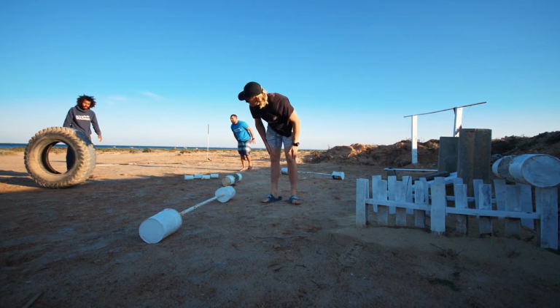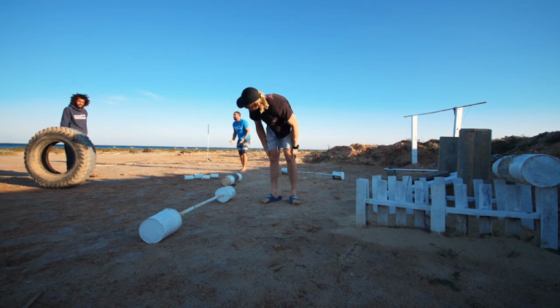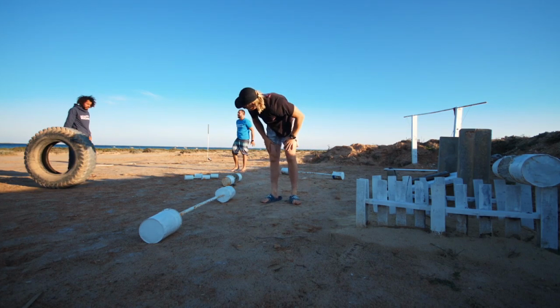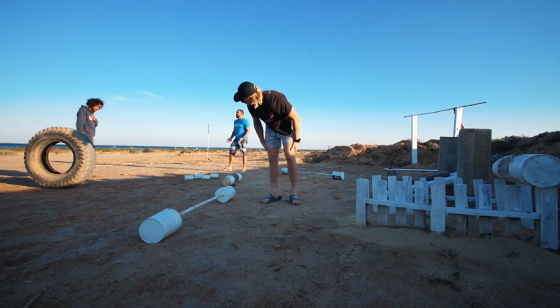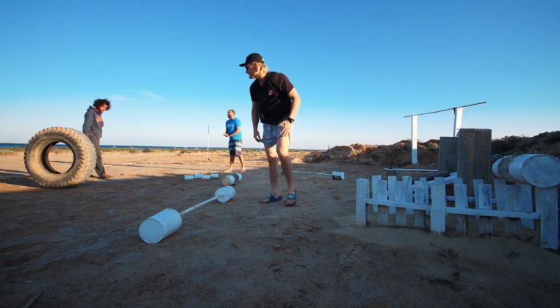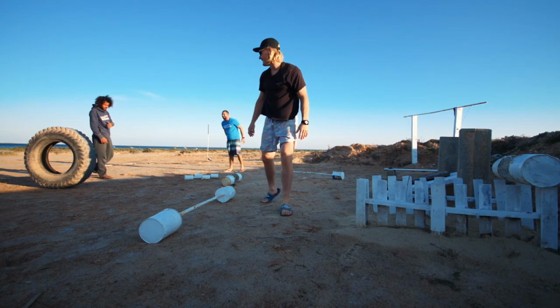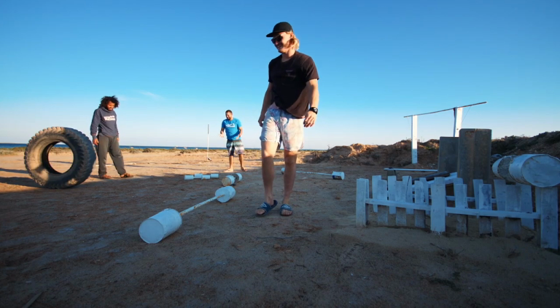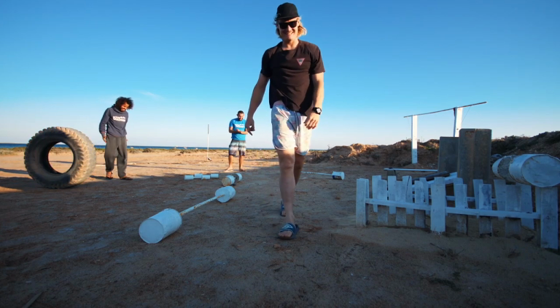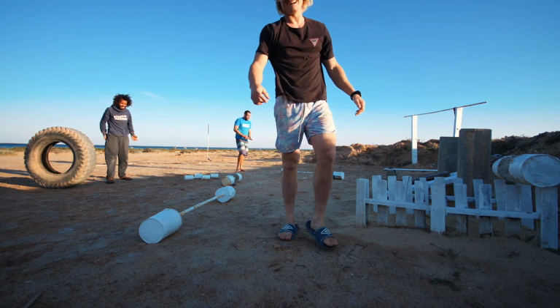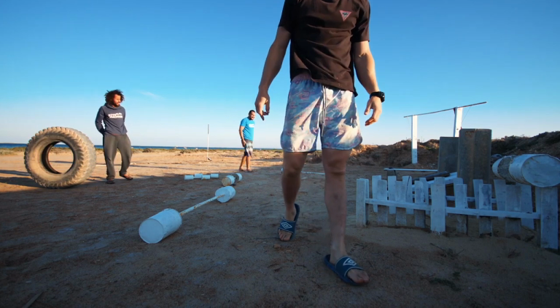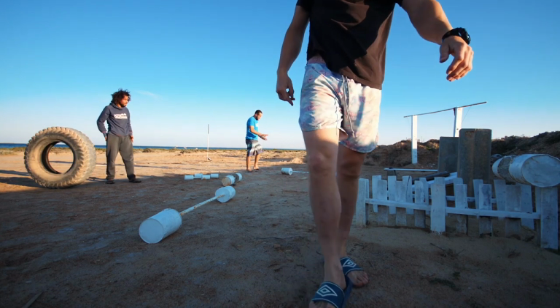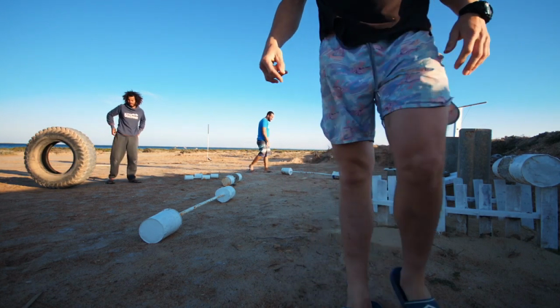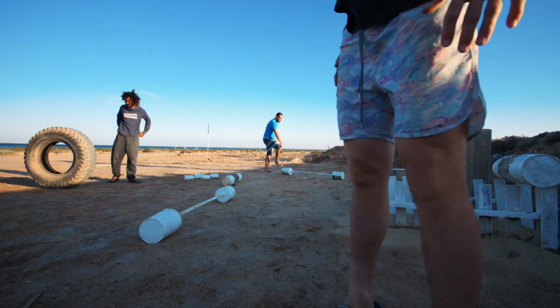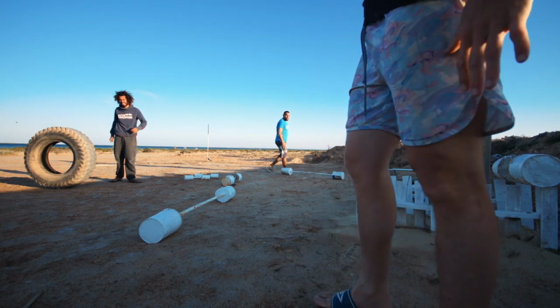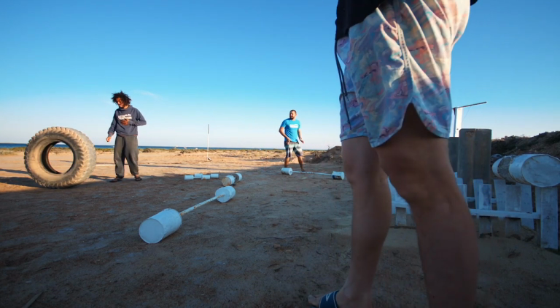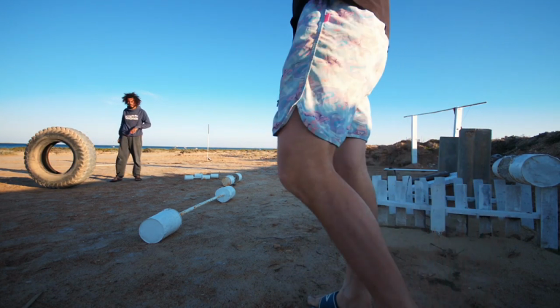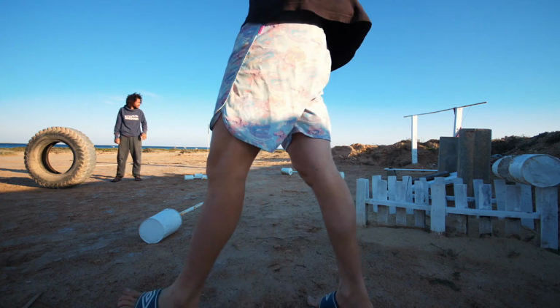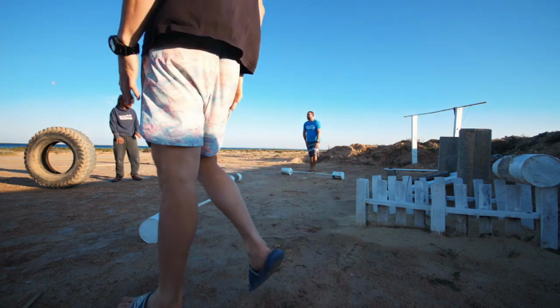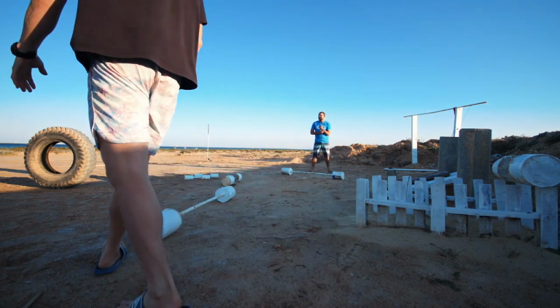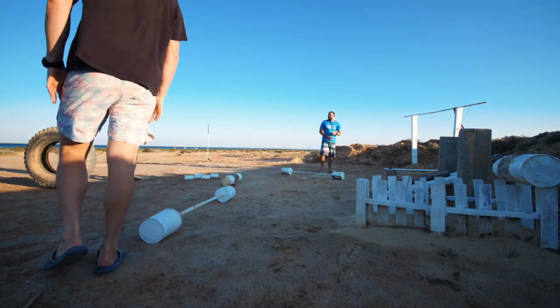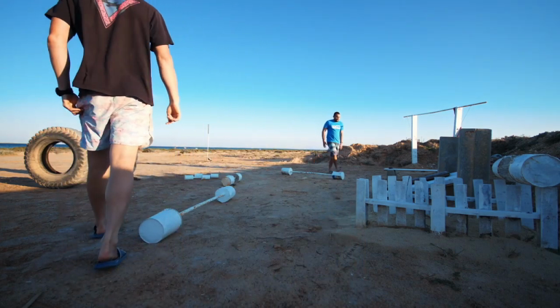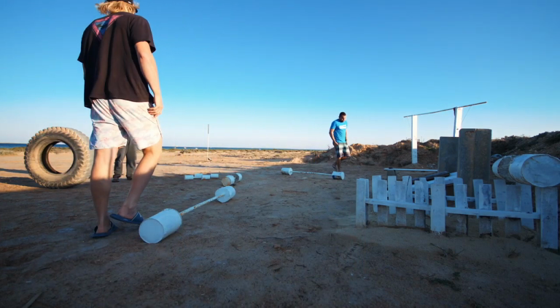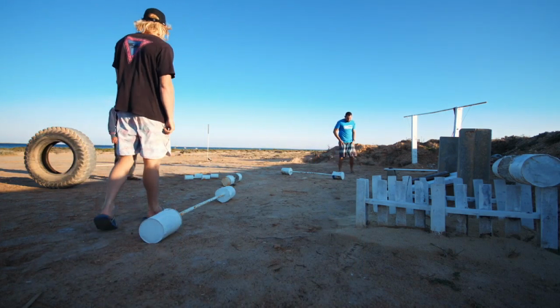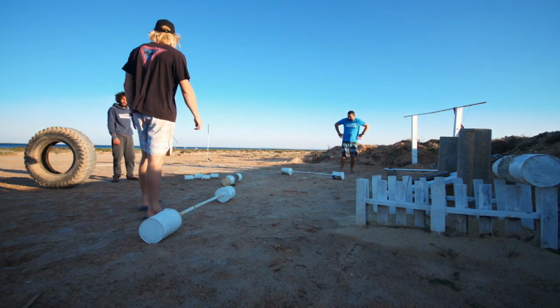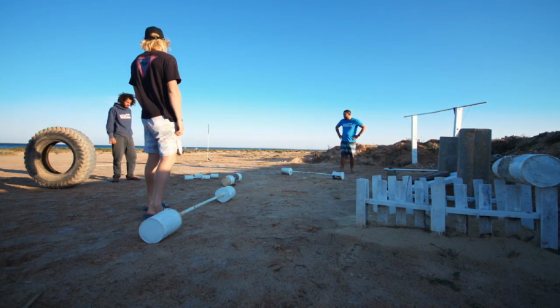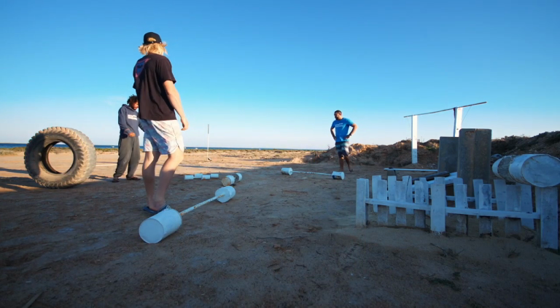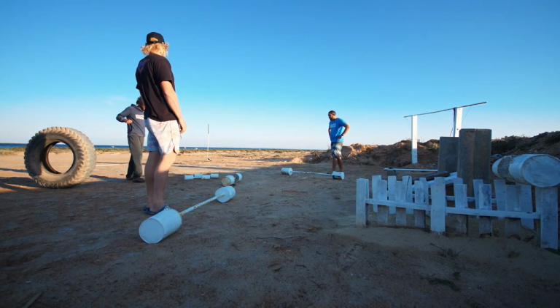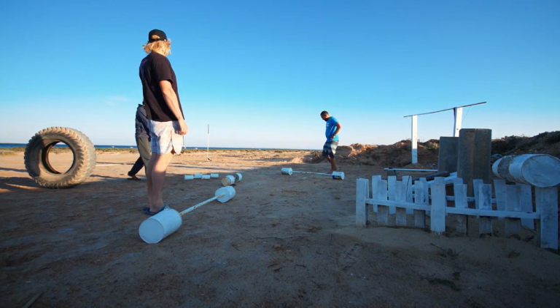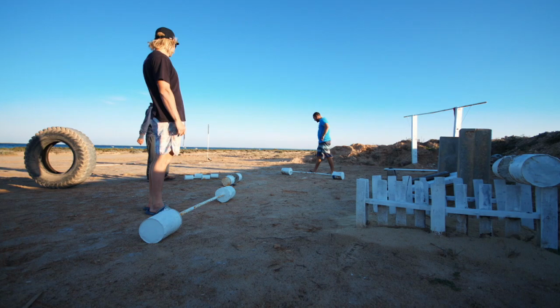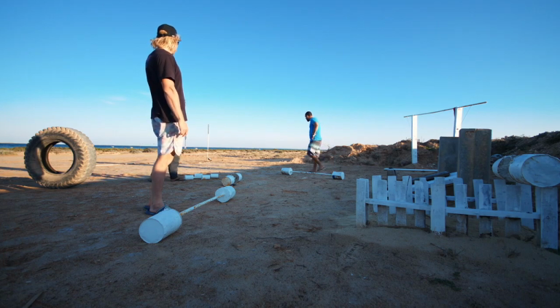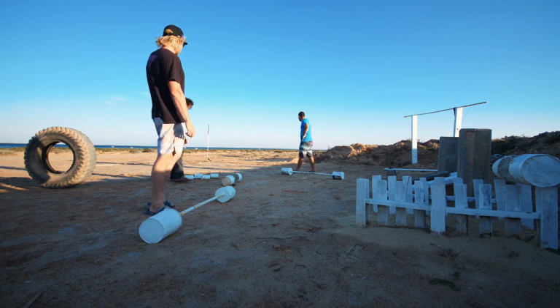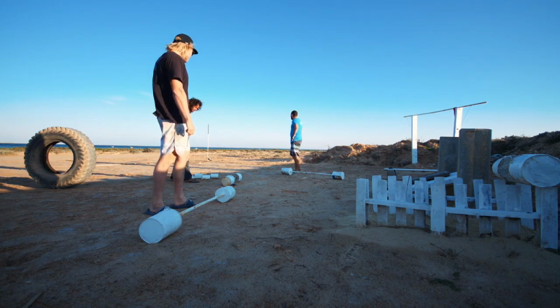One, two... one... three — we're gonna go again. There's another one. Eight... eight... there's another one.